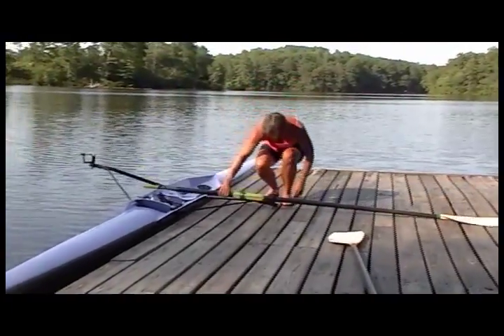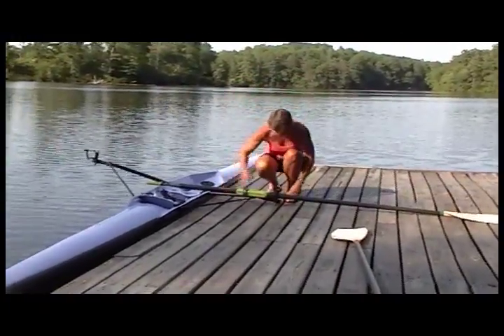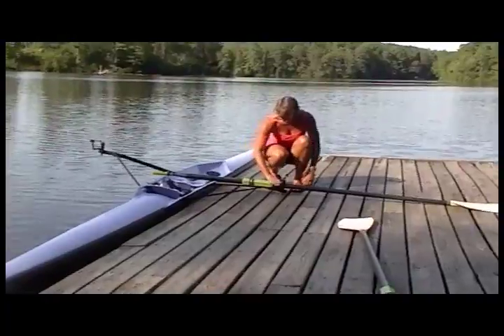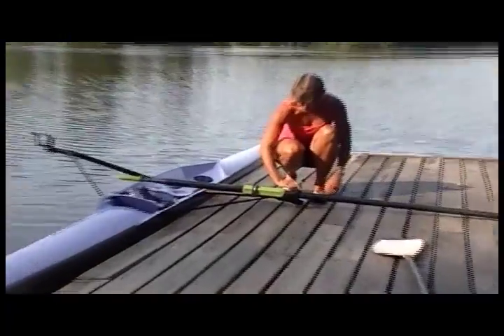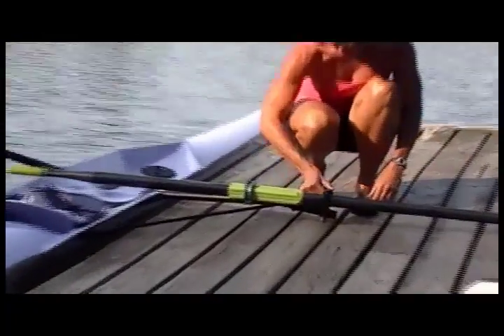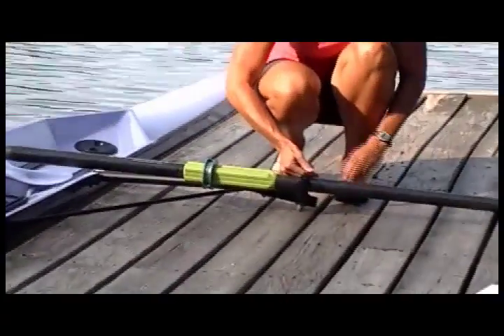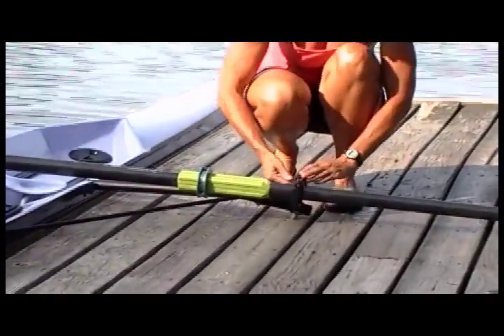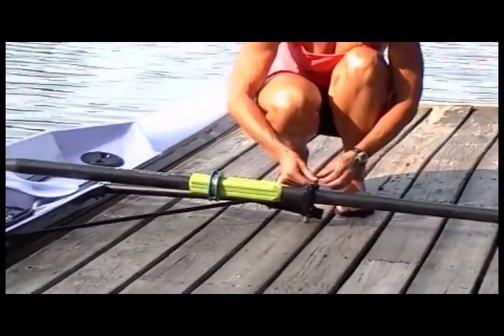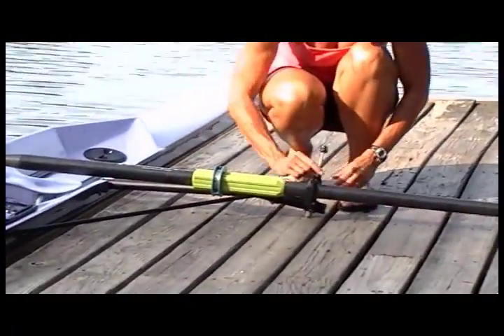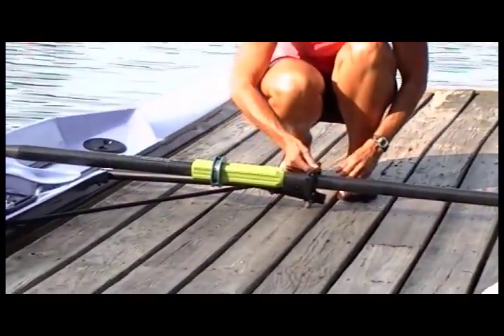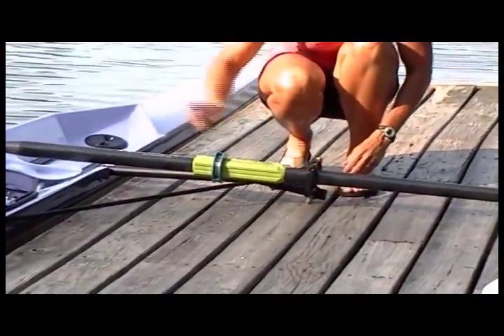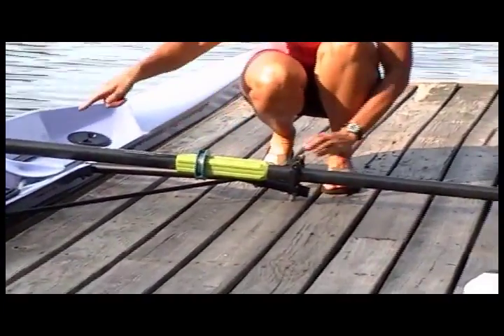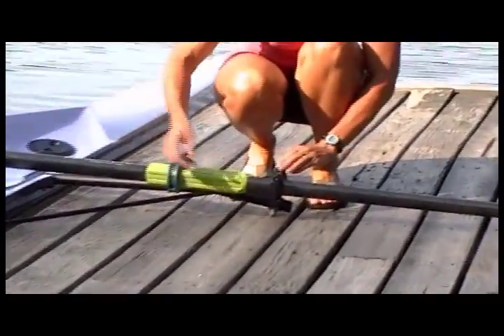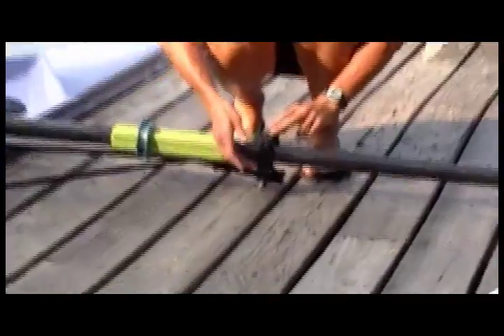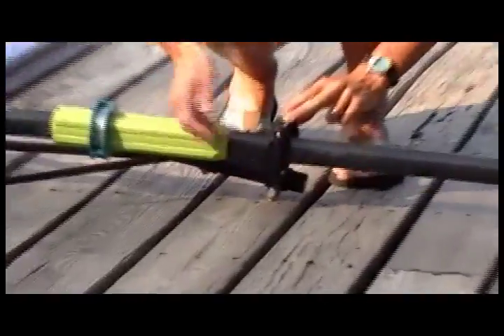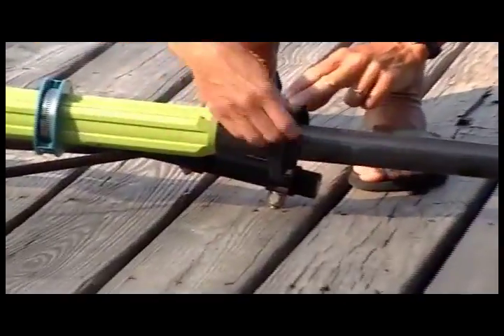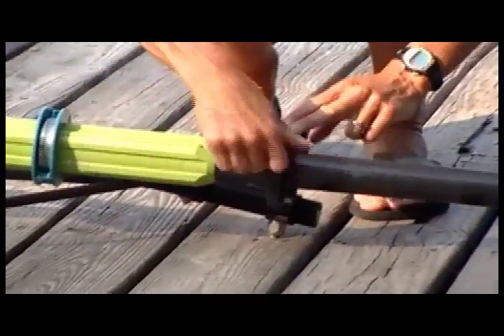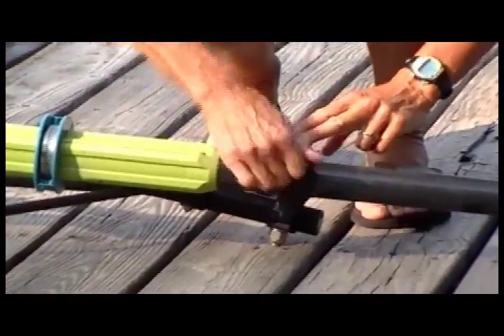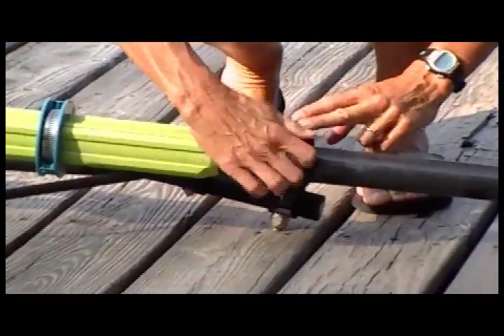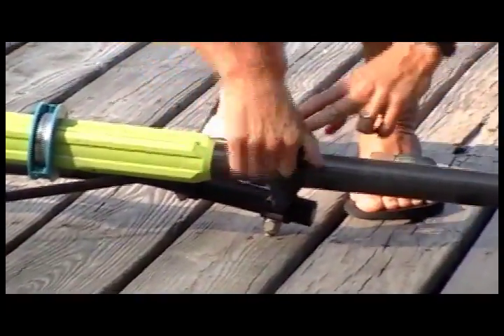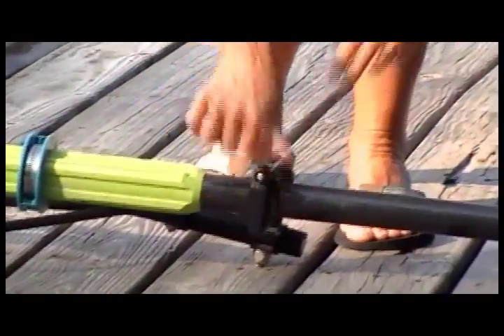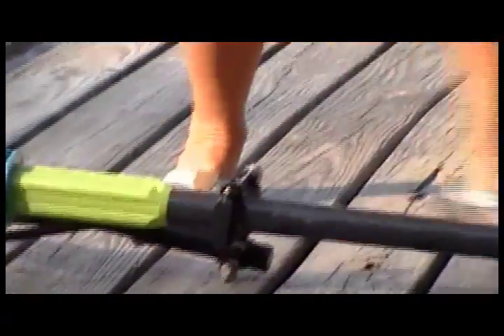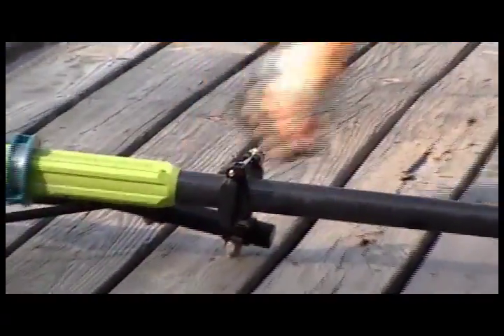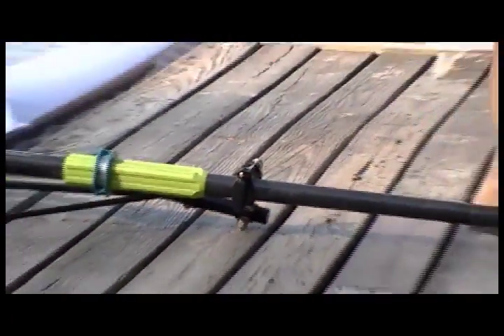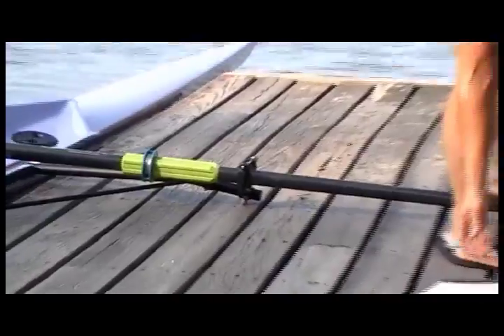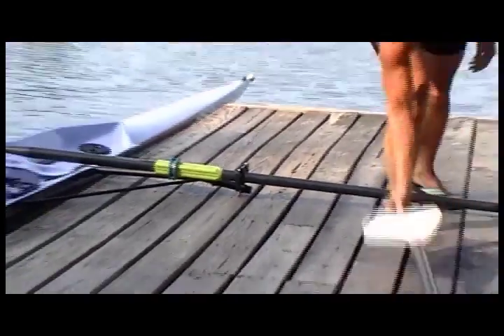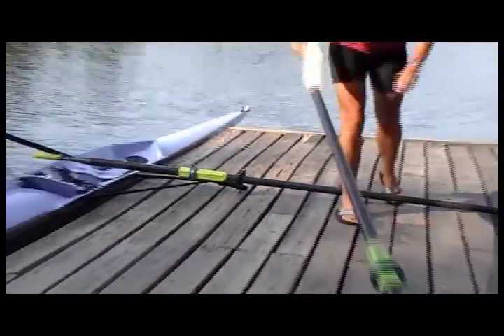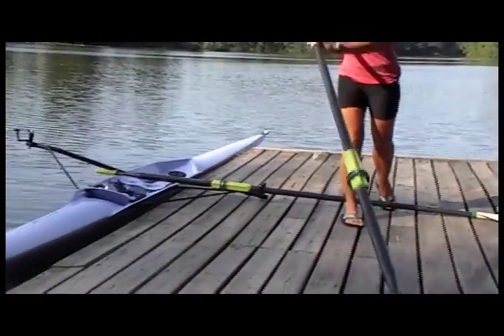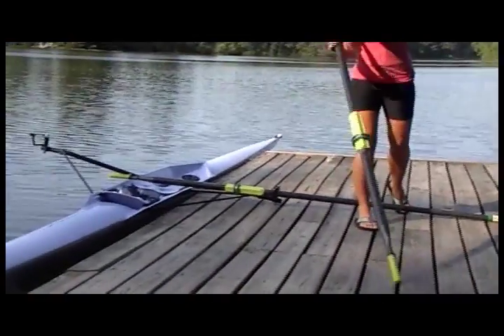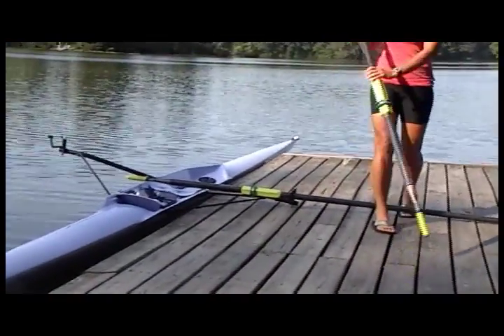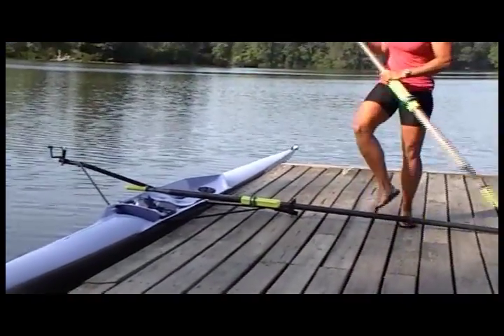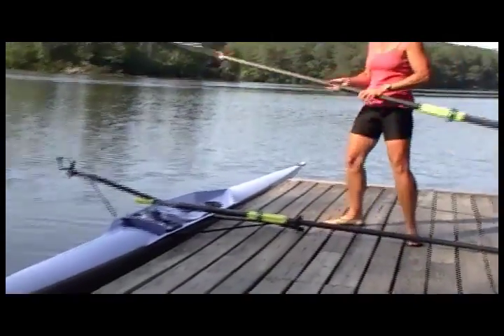Put the oar in the oar lock, close the oar lock — closey to the toesy. Make sure it's nice and snug. And by process of elimination, the other oar goes to the other side.